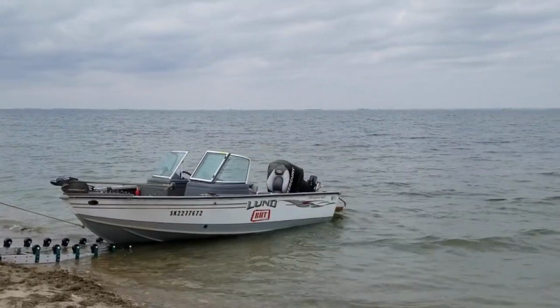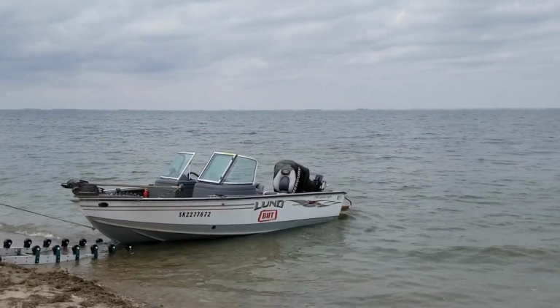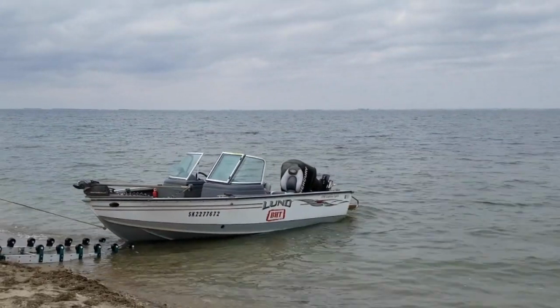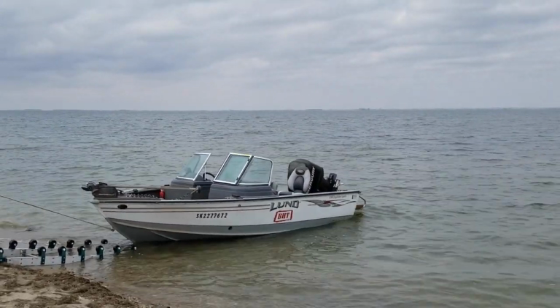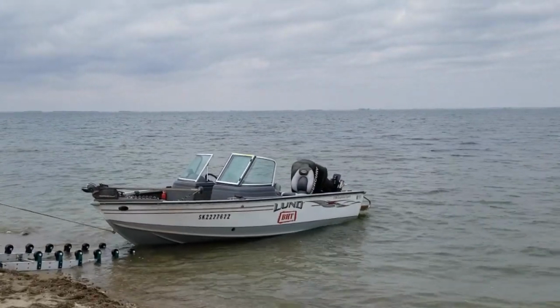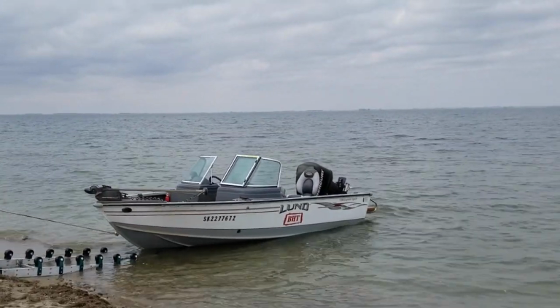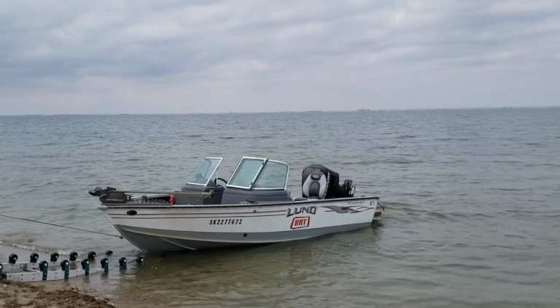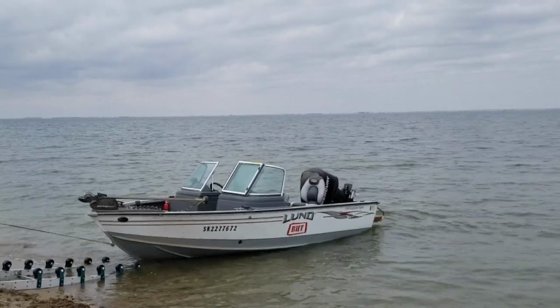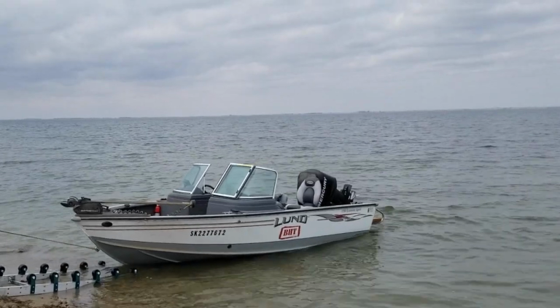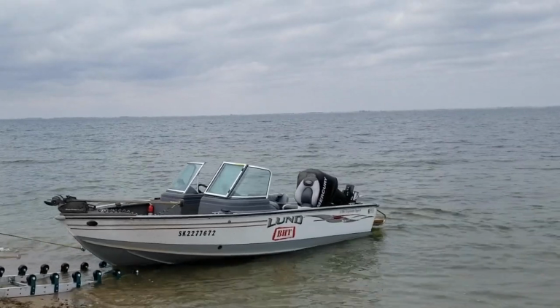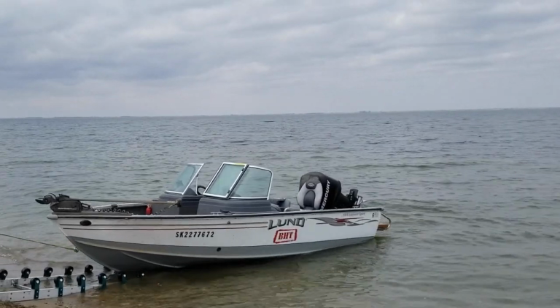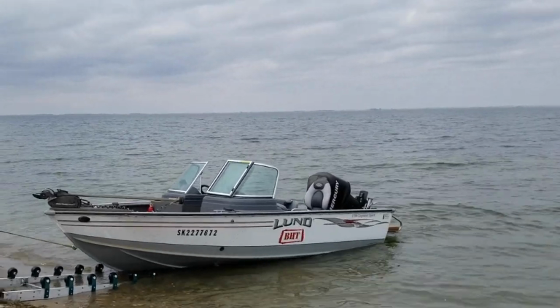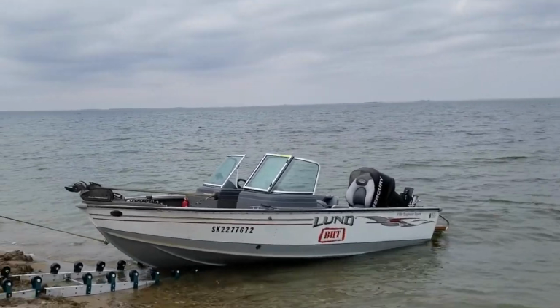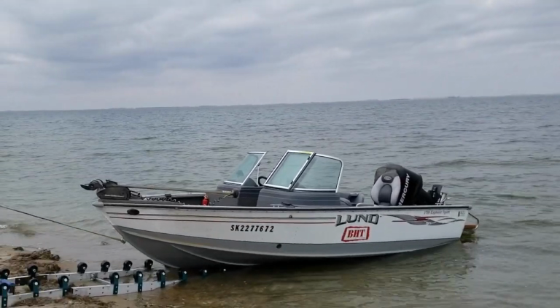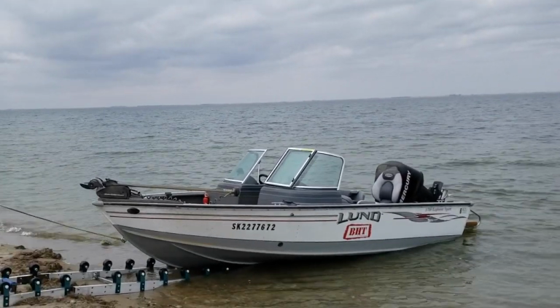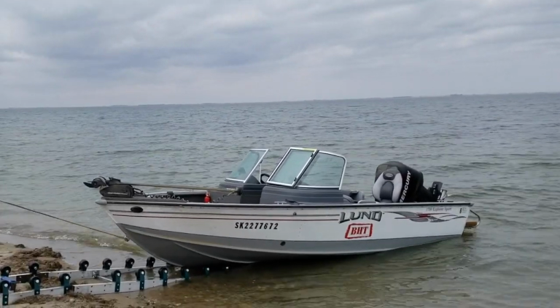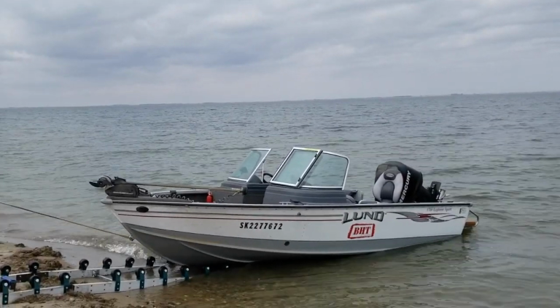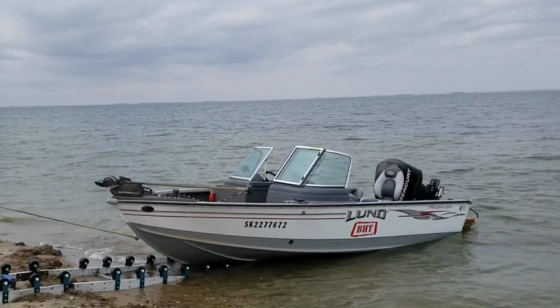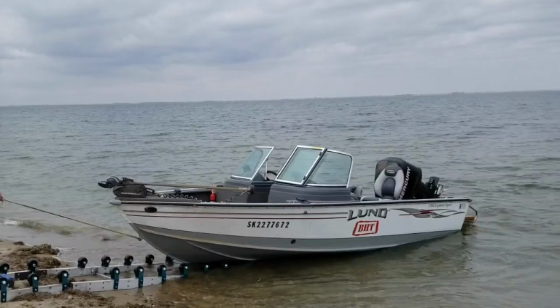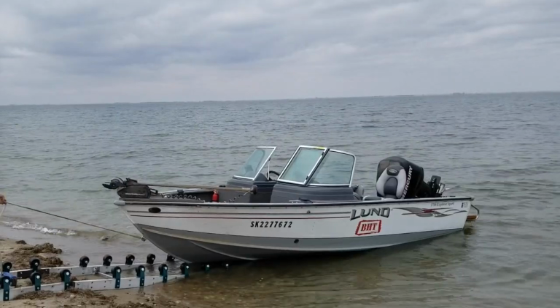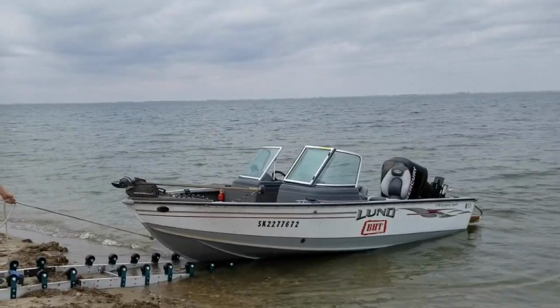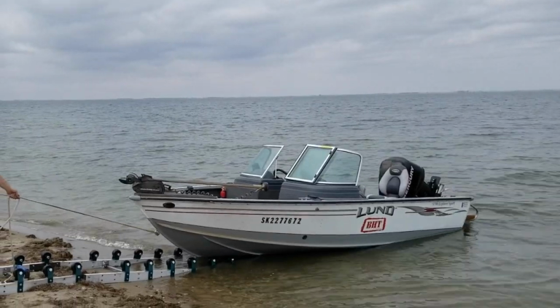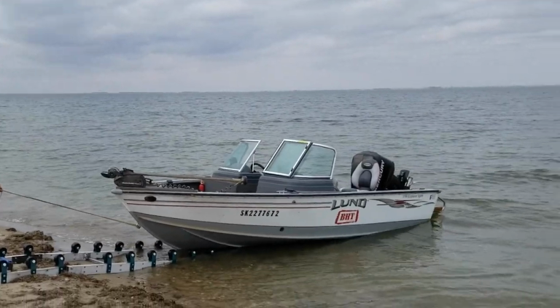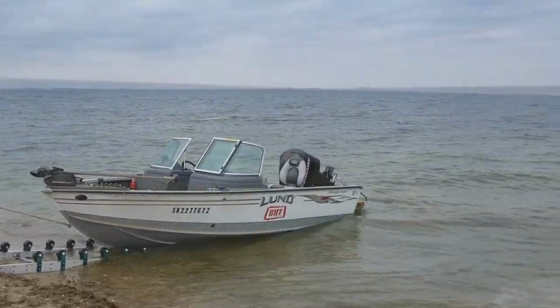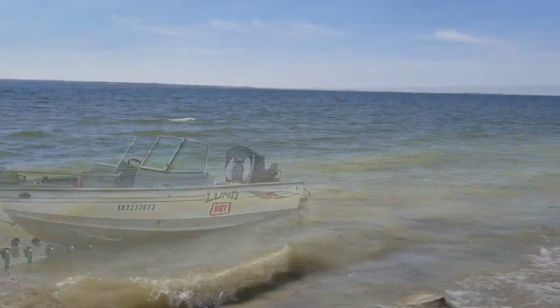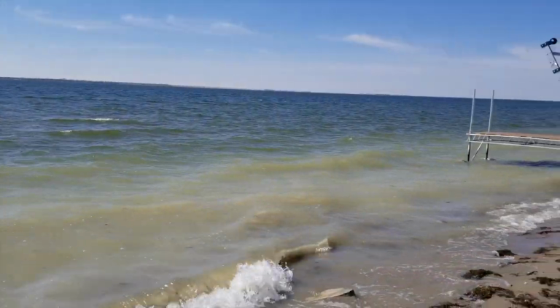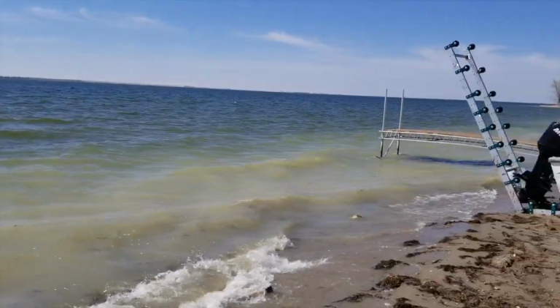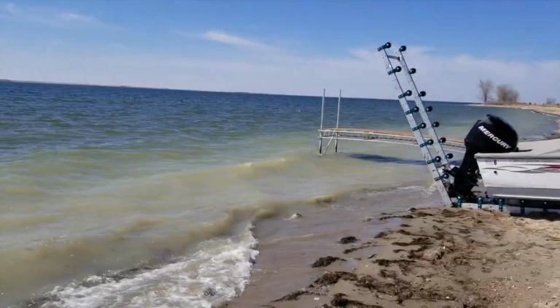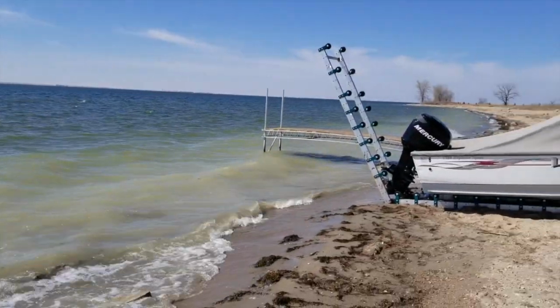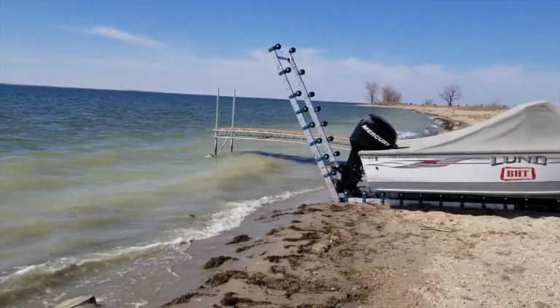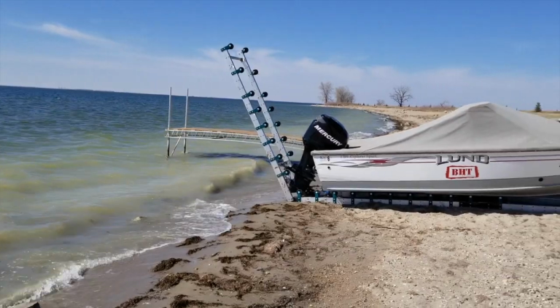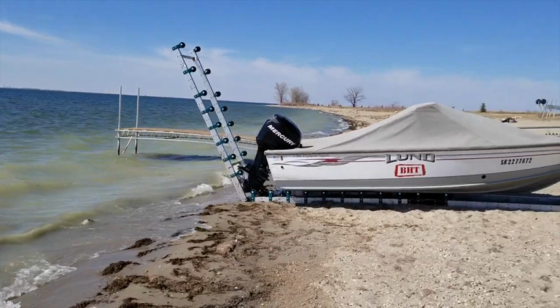For whatever reason you bought your boat, whether it was friends and family, fishing, relaxing, or whatever it is, today is your chance to optimize your summer with the Nest by Nessie Docks.